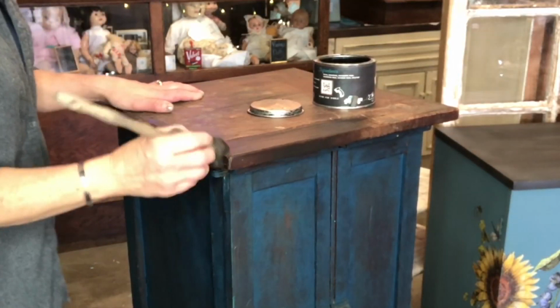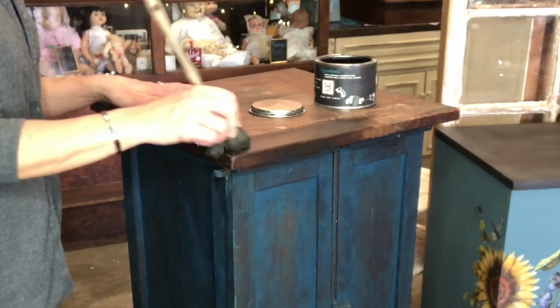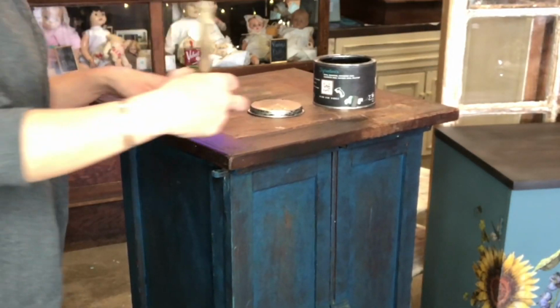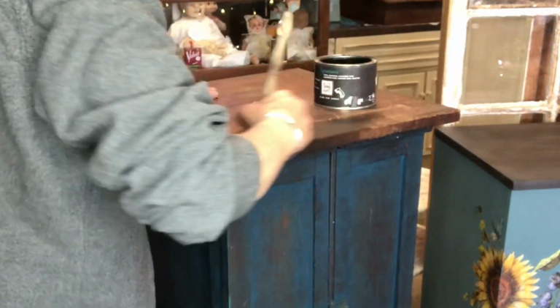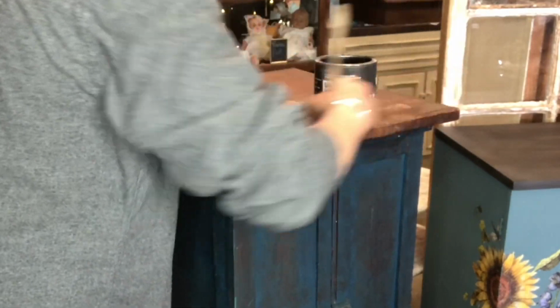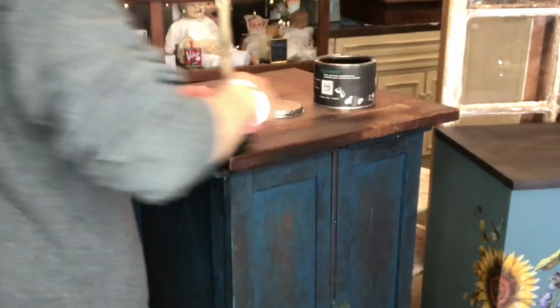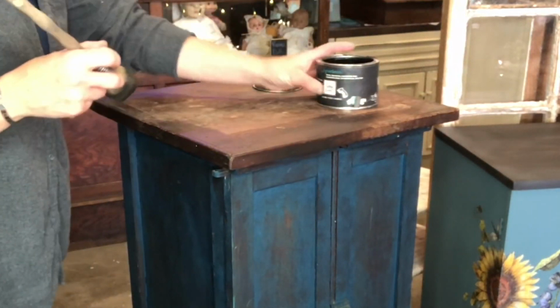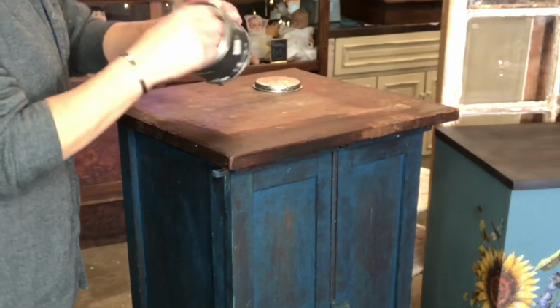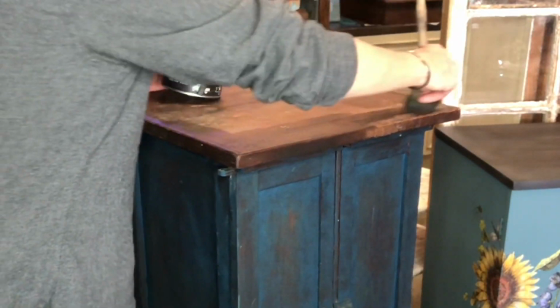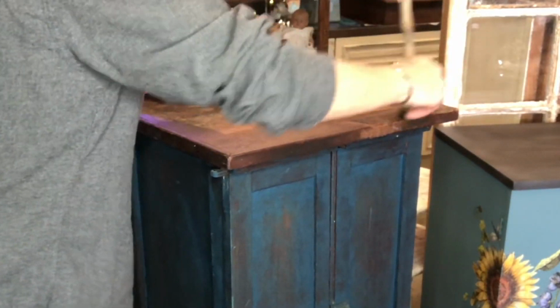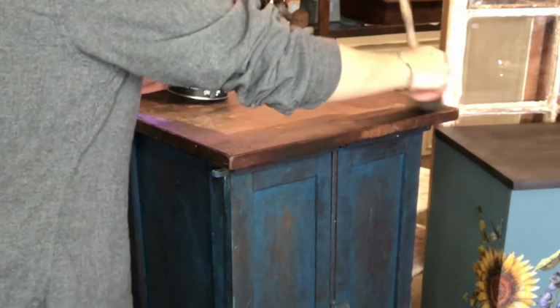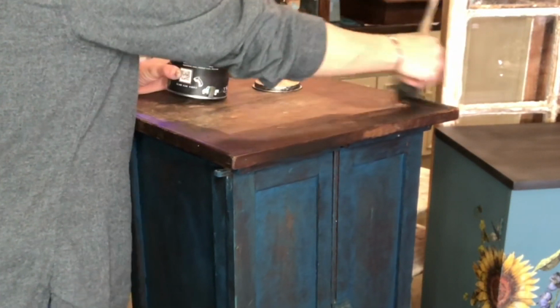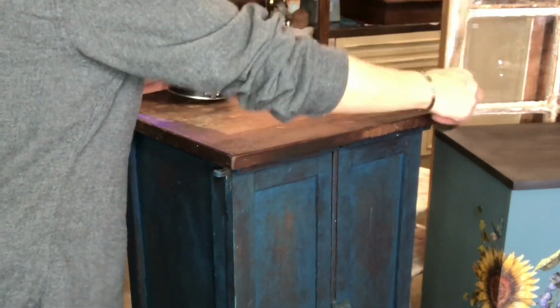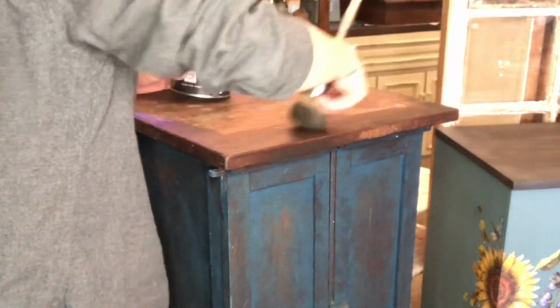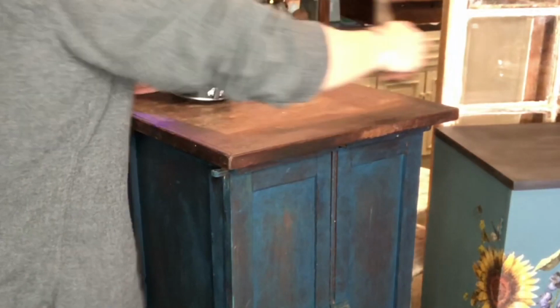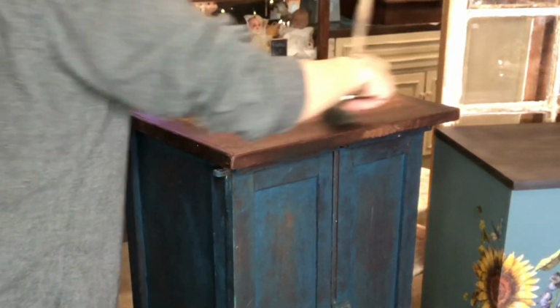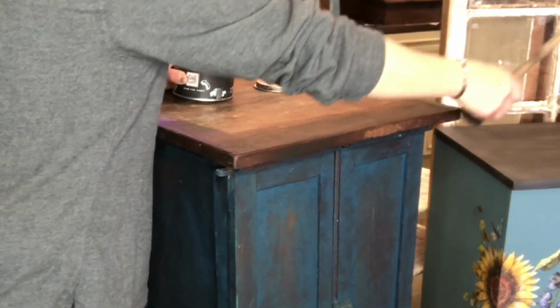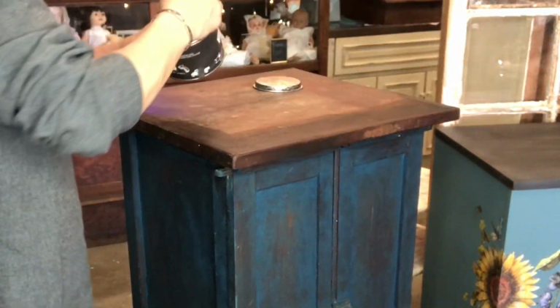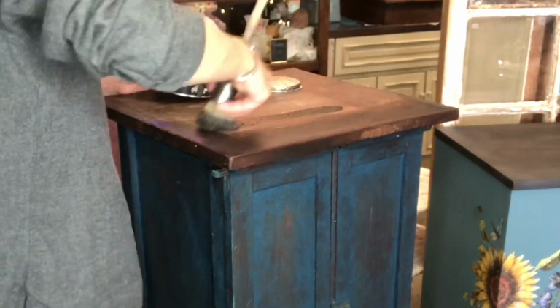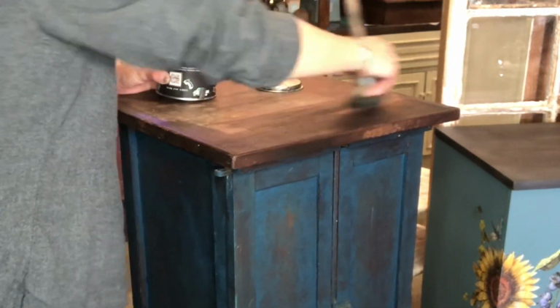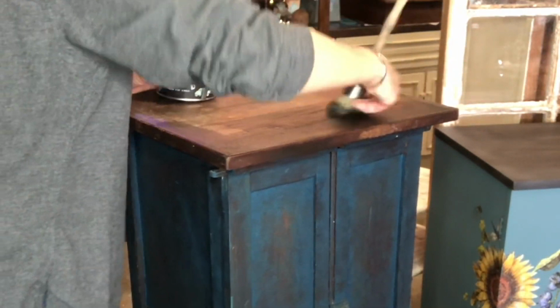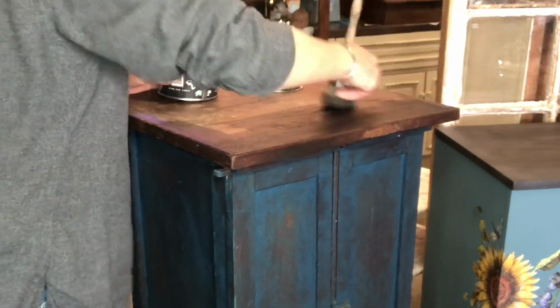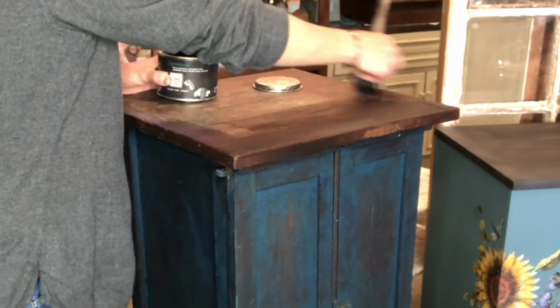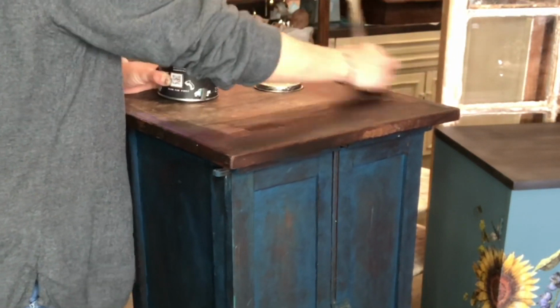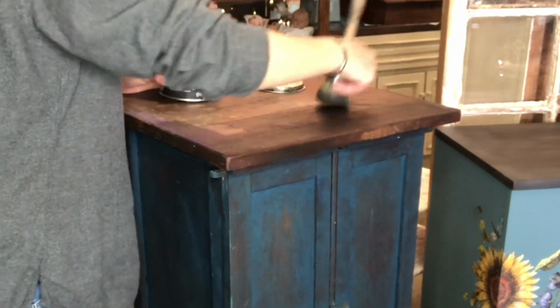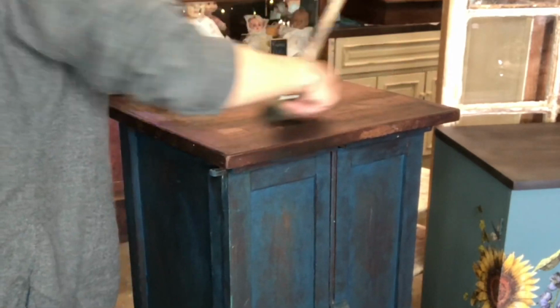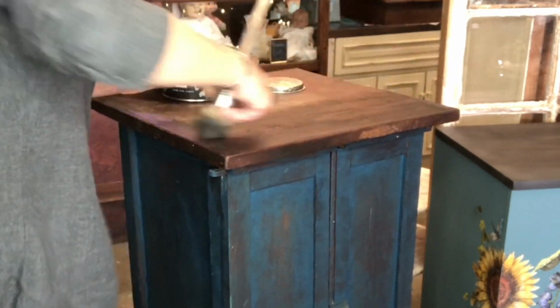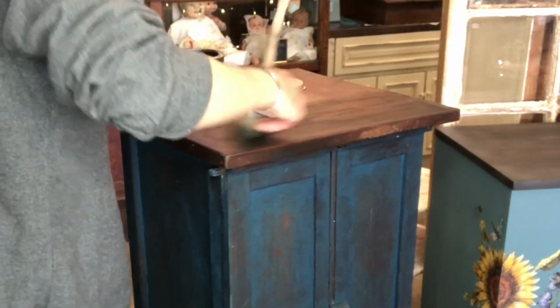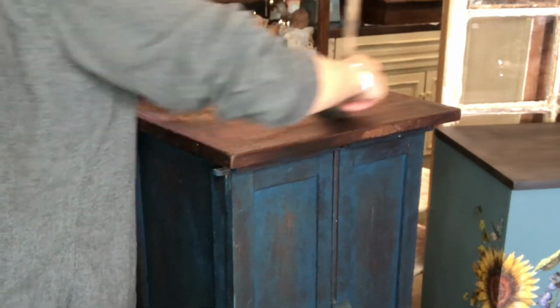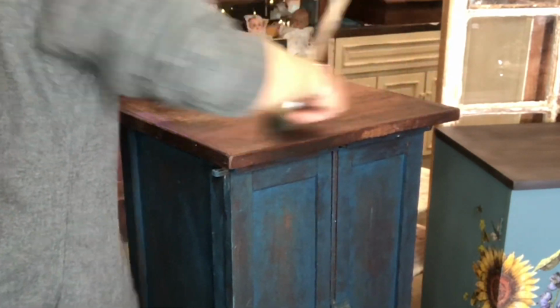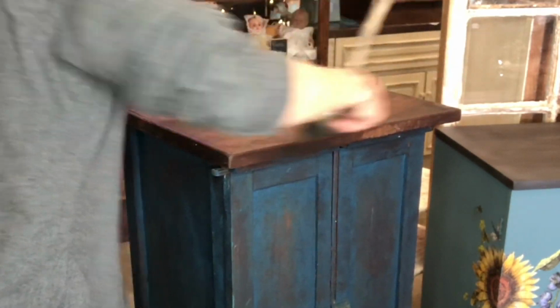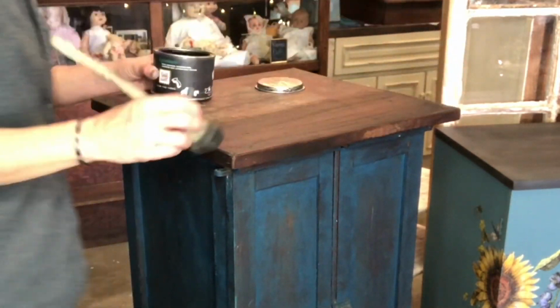Now I wanted to keep a really rustic feel to this so I'm not going to sand the top off. It's nice and dry, pretty old piece, so I'm just going to go ahead and pull out my dark wax by DIY and just wax this guy up and it'll just refresh that wood for me.